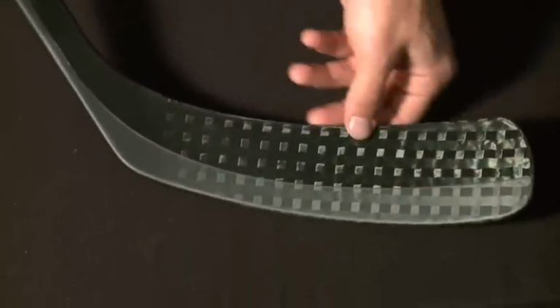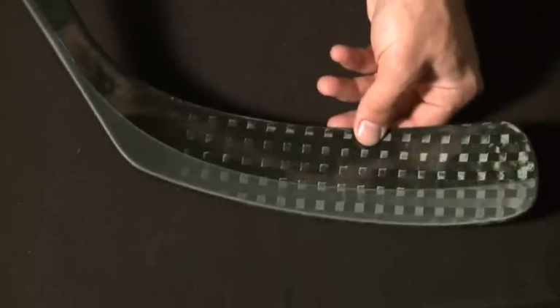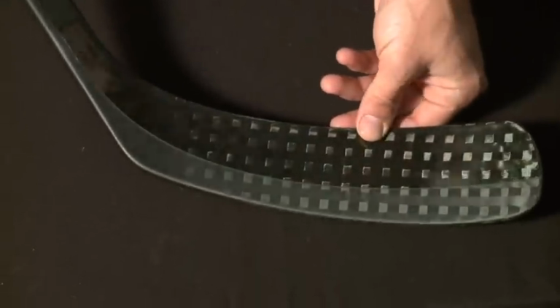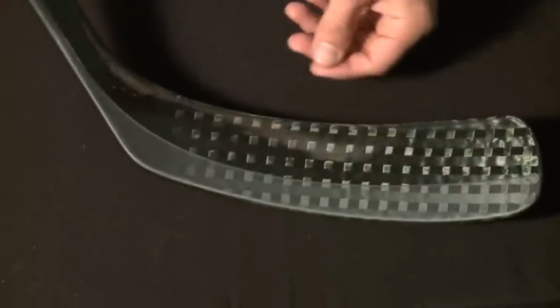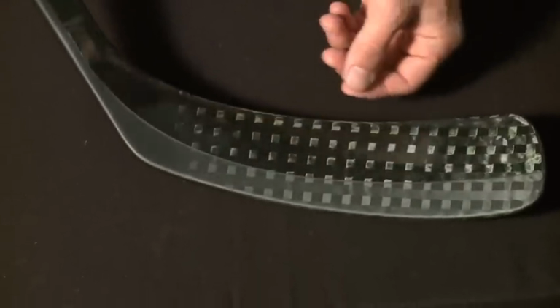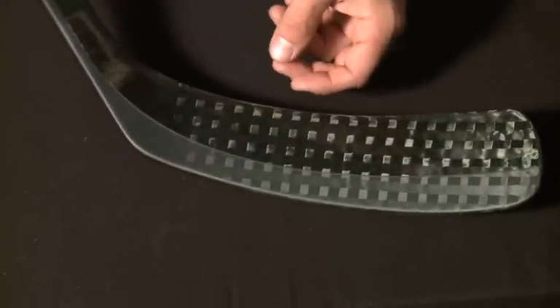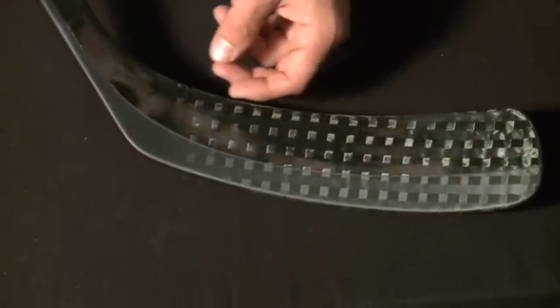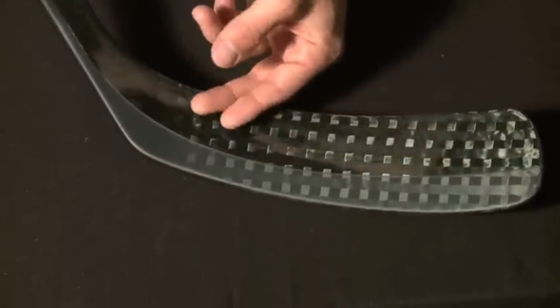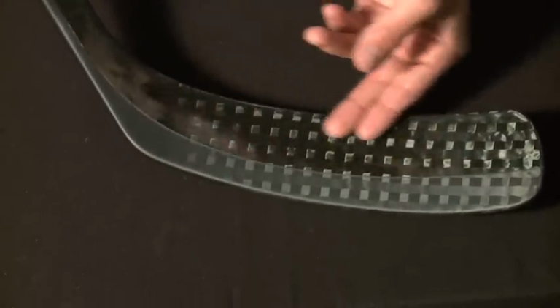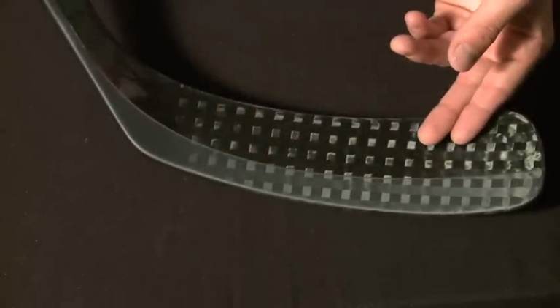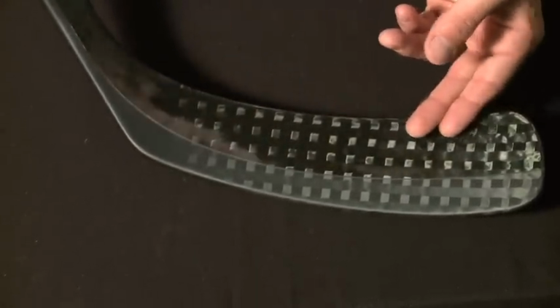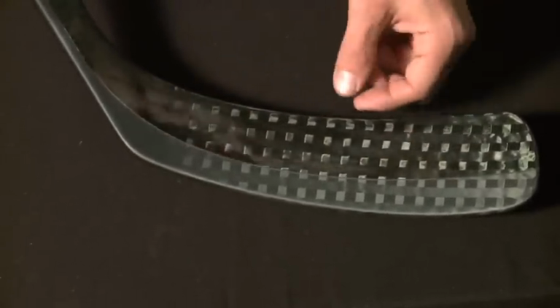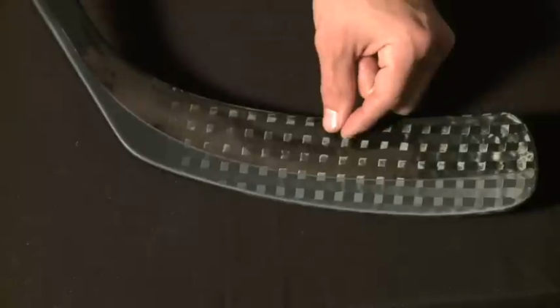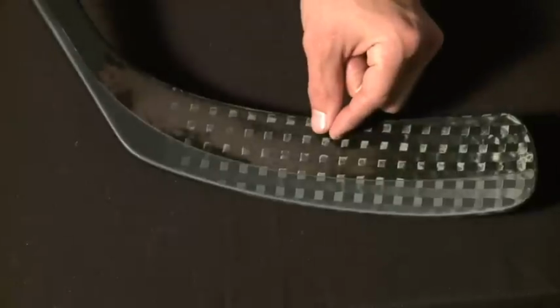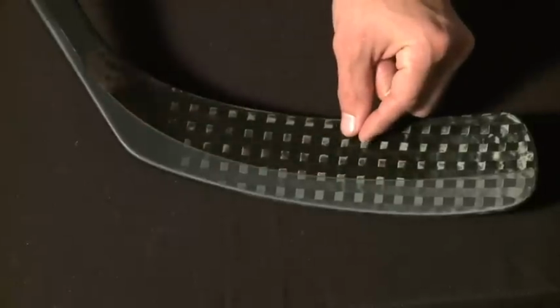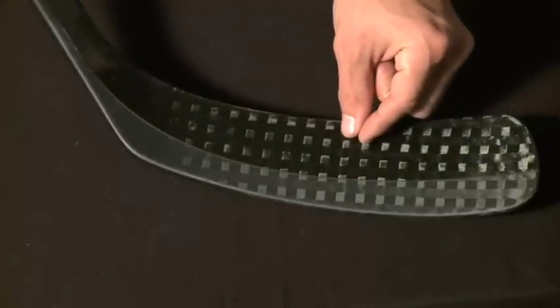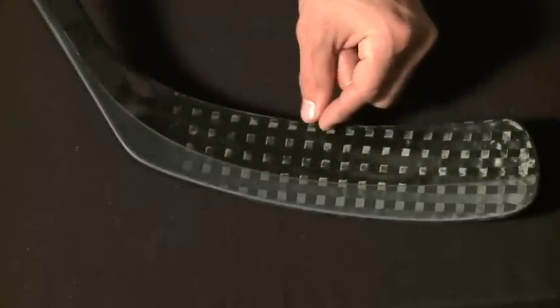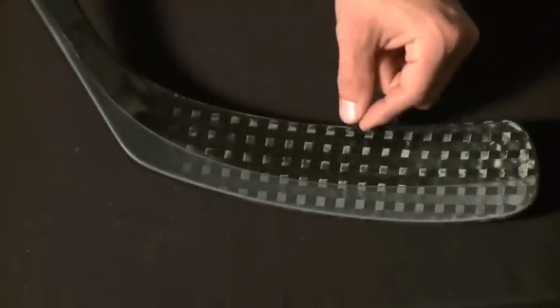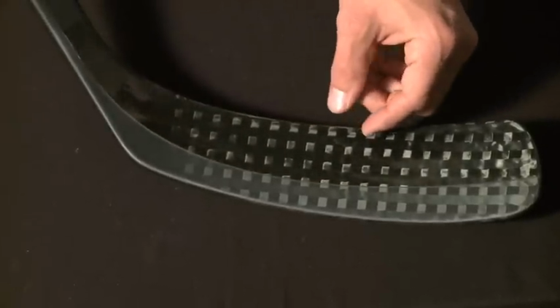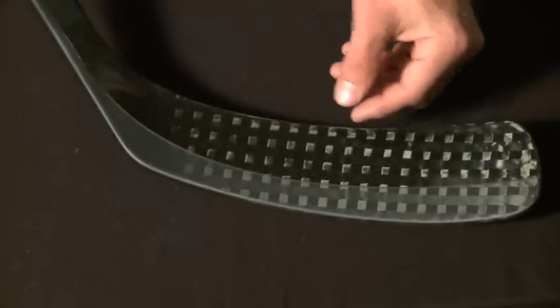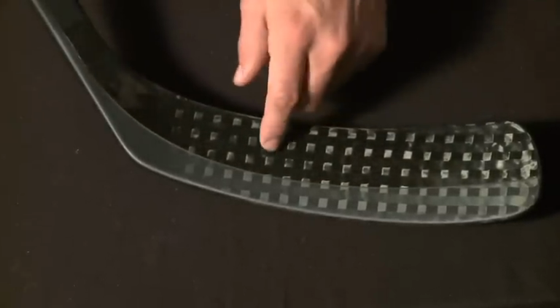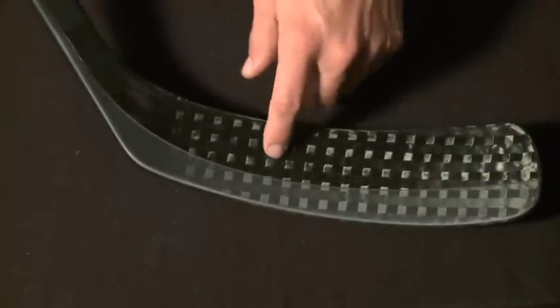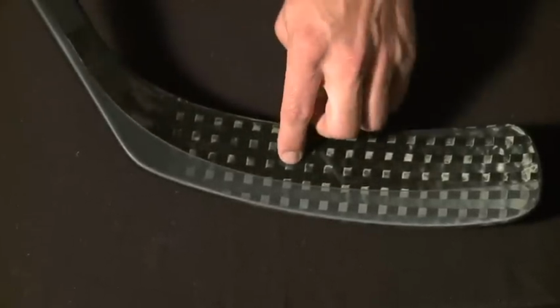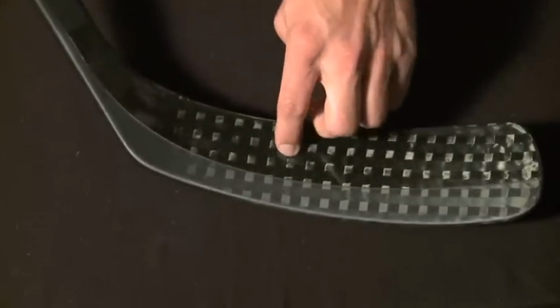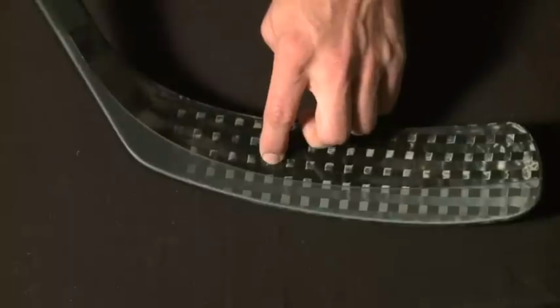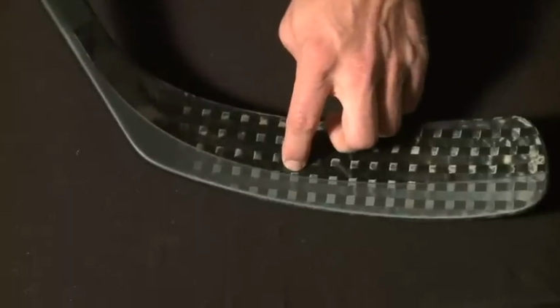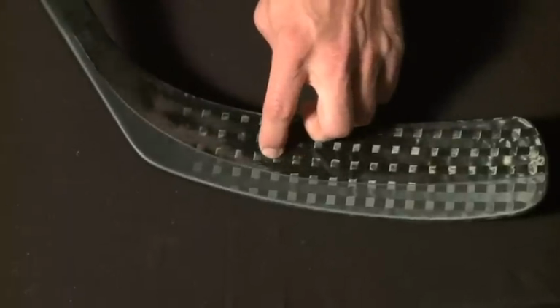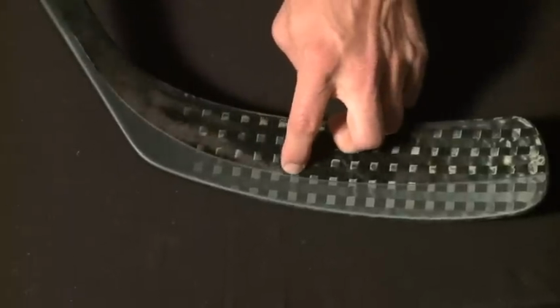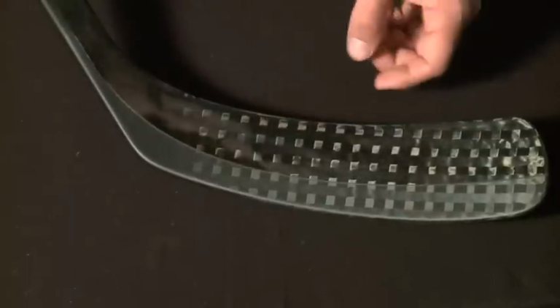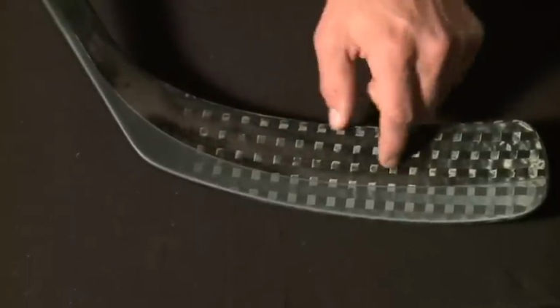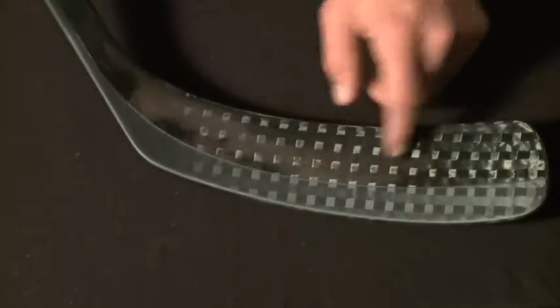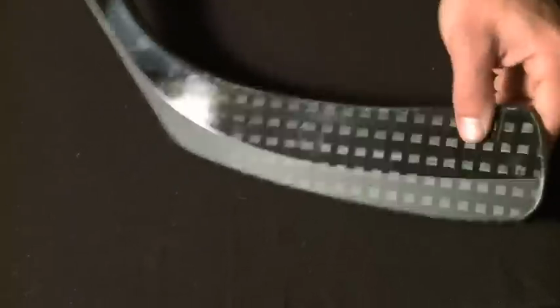First, in the blade — just like in the 20K — they use this Dual Matrix 2 technology. The weave is a little bit tighter on the 18K. But in any case, you'll see that there is a 0 to 90 degree angle here to all of this weave.